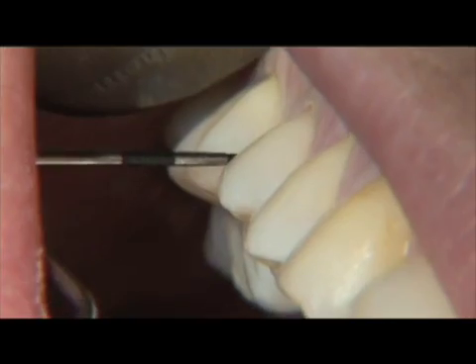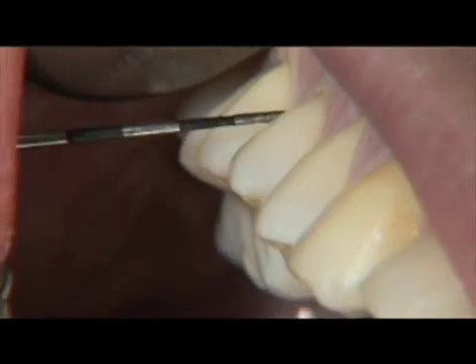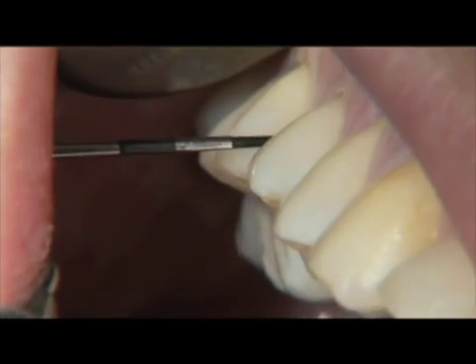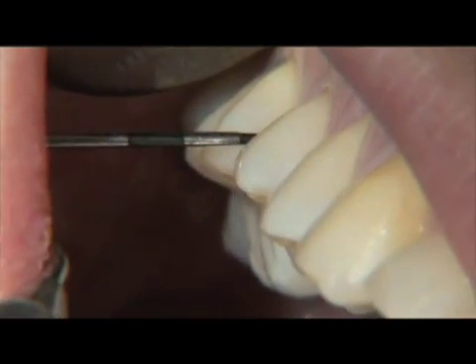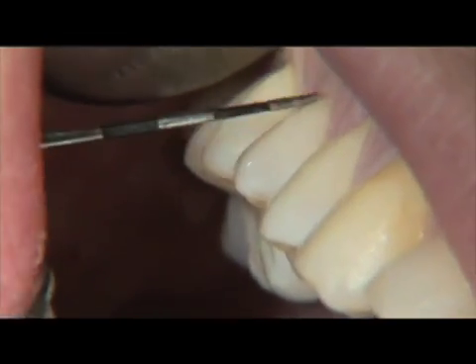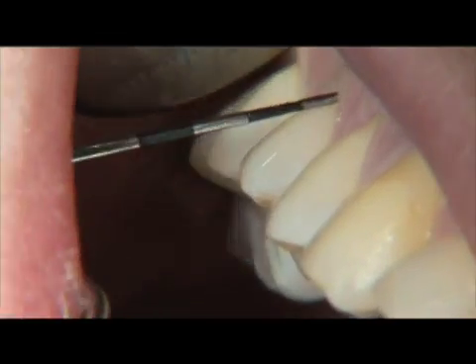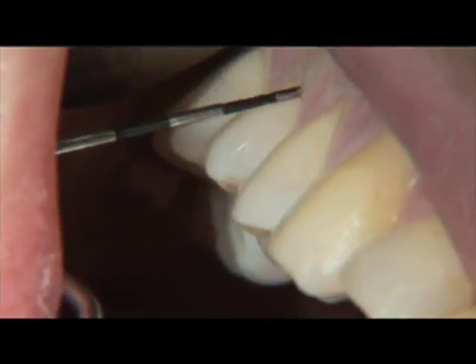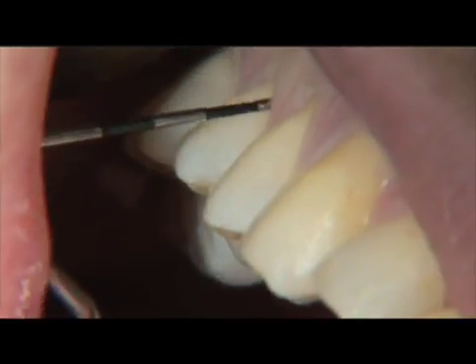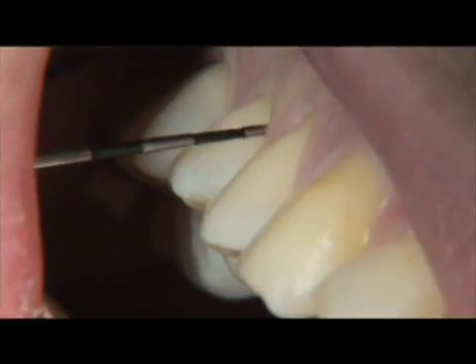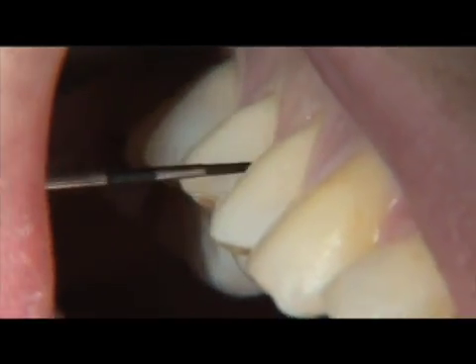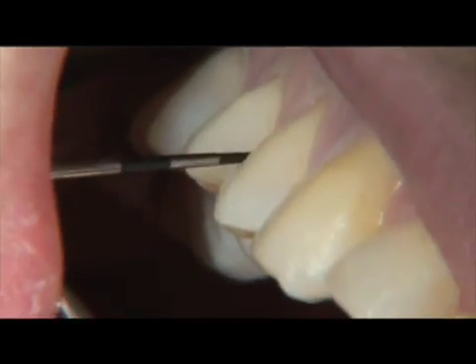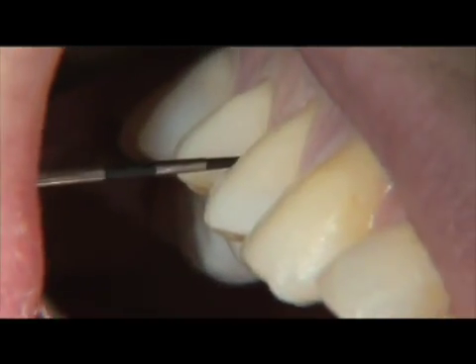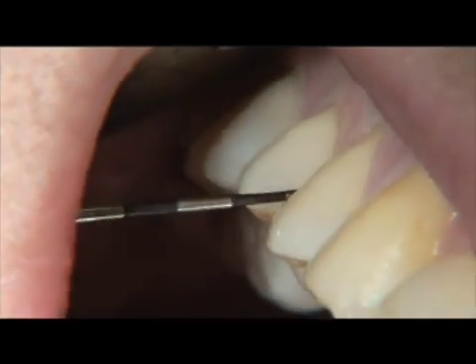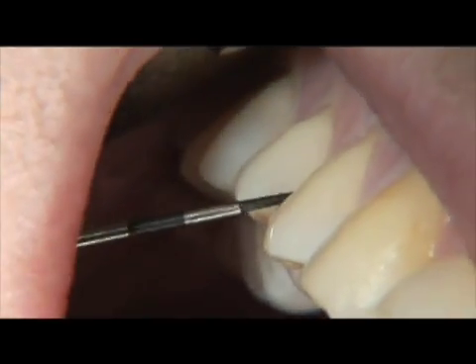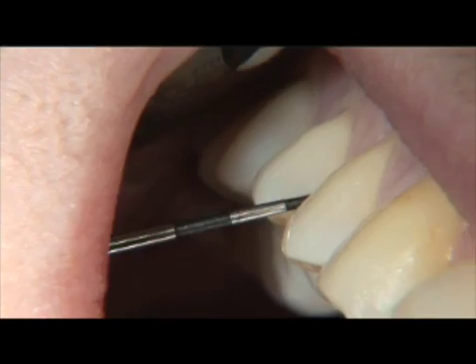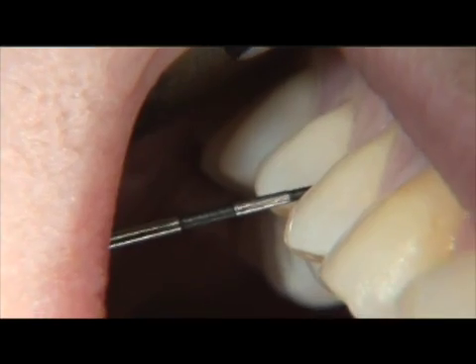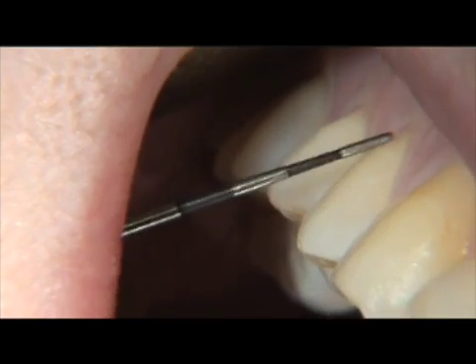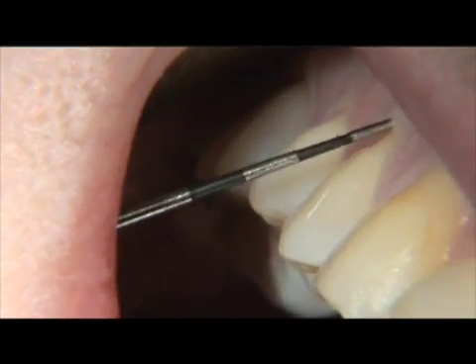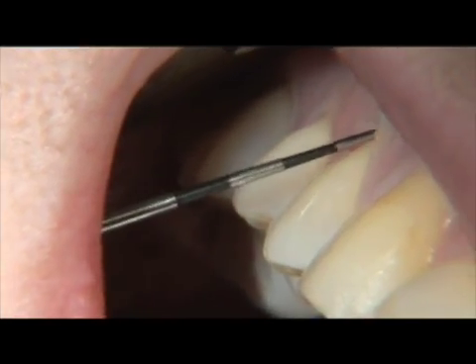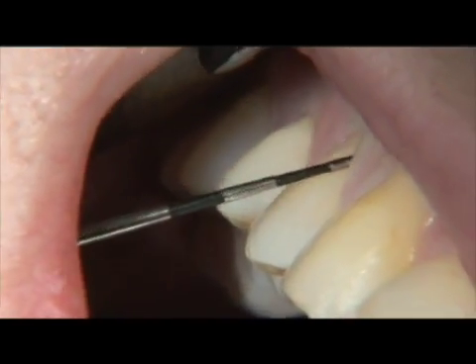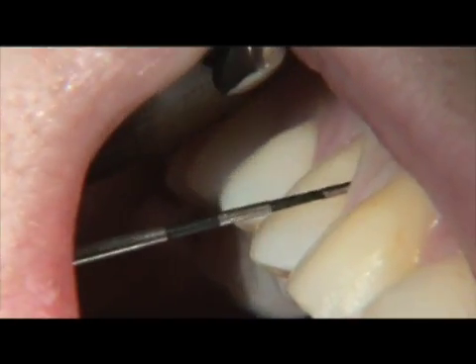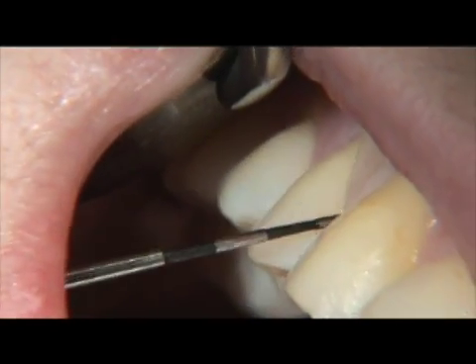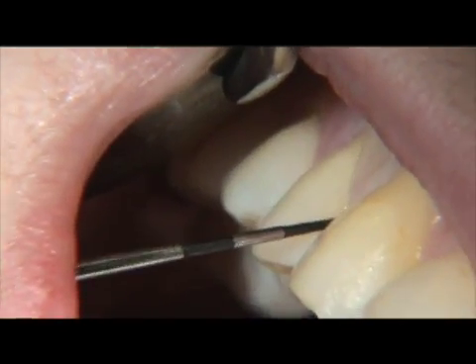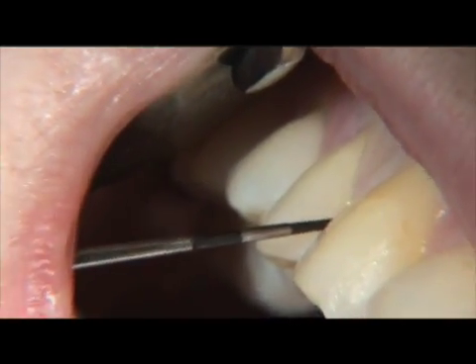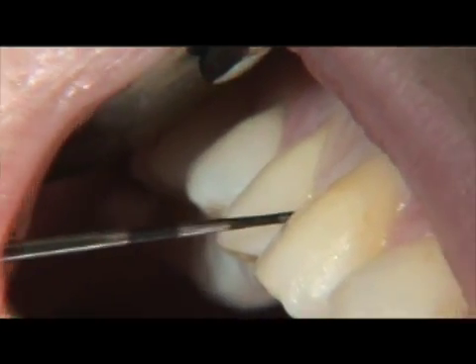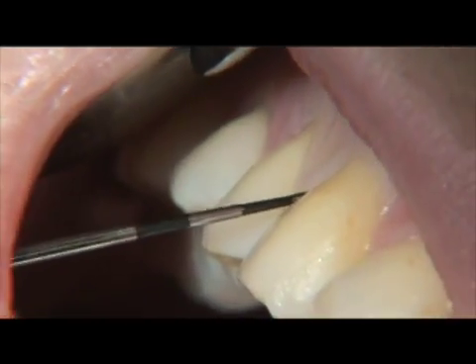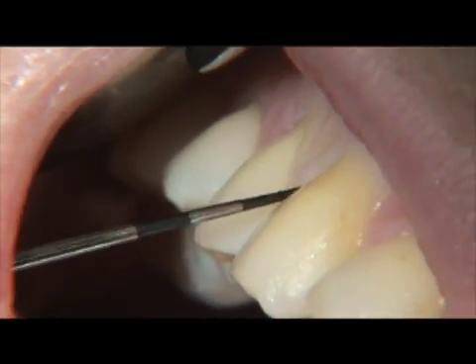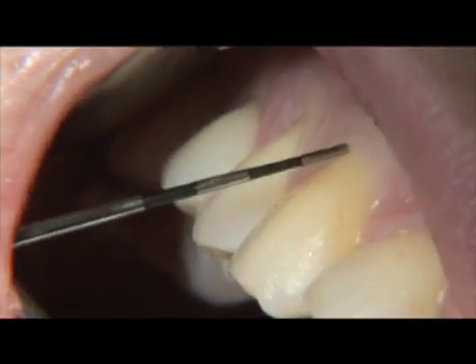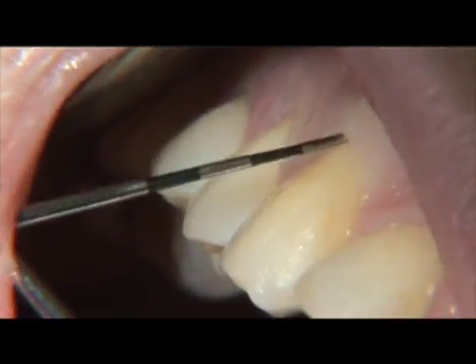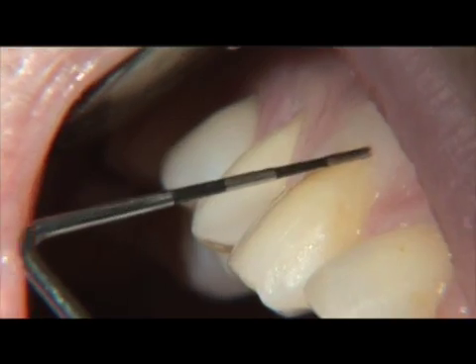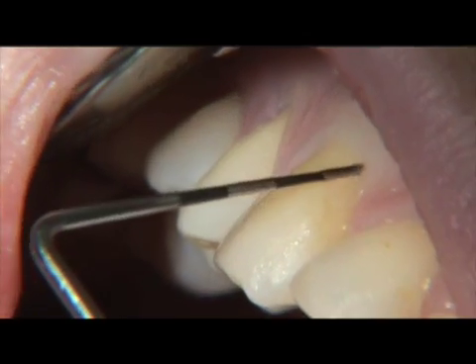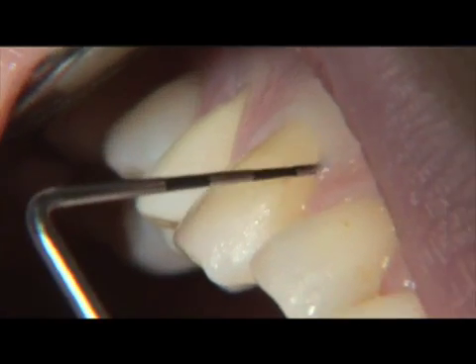One of the benefits of laser circular debridement and curettage is that it improves phase 1 periodontal therapy when used as an adjunct to scaling and root planing.